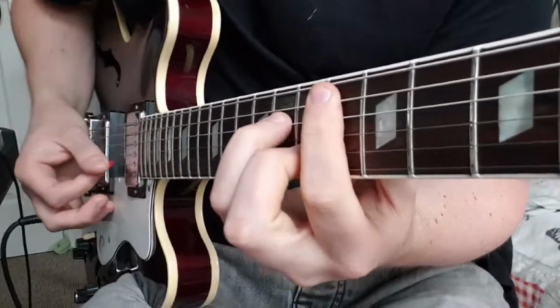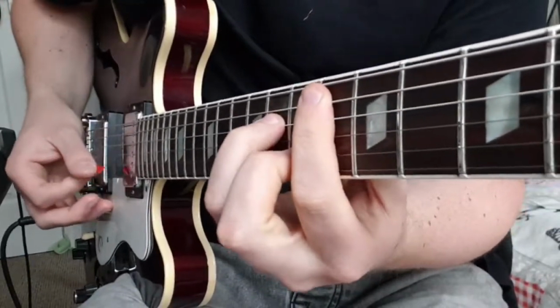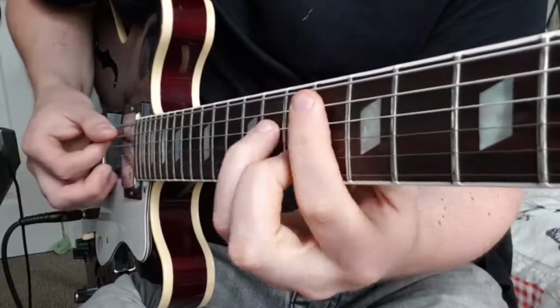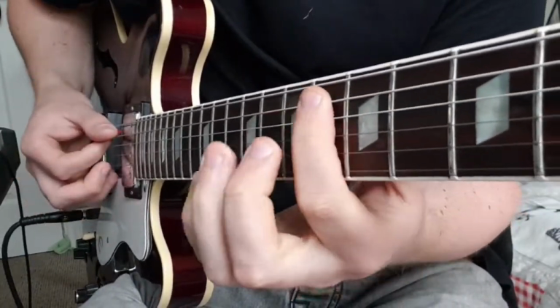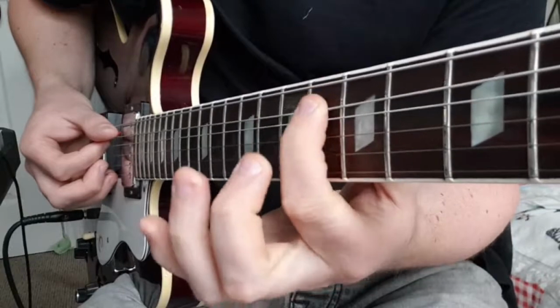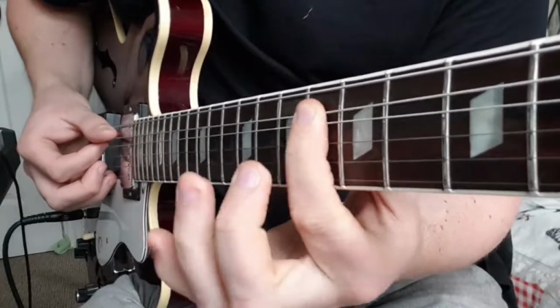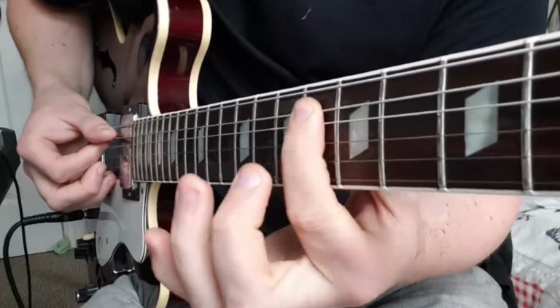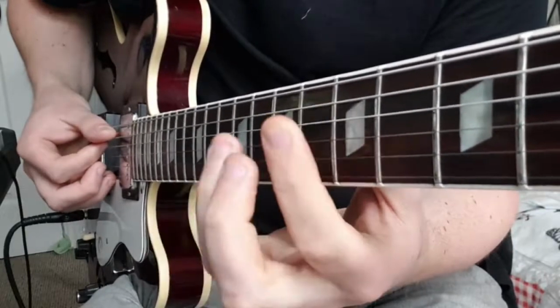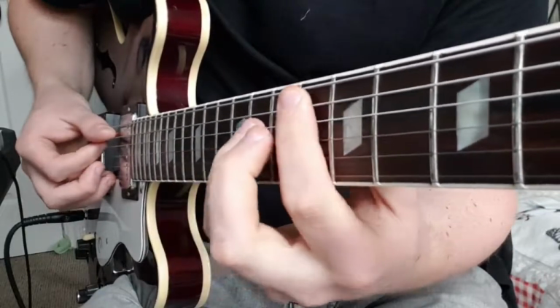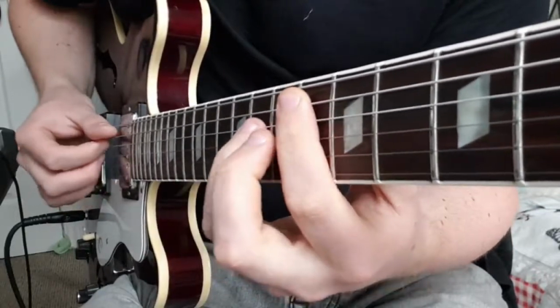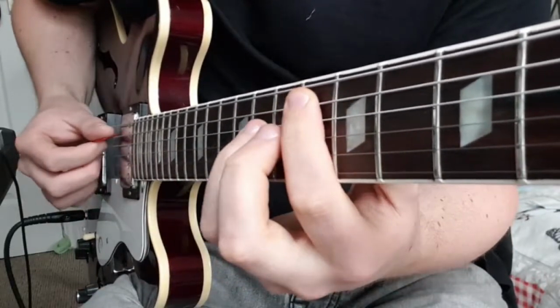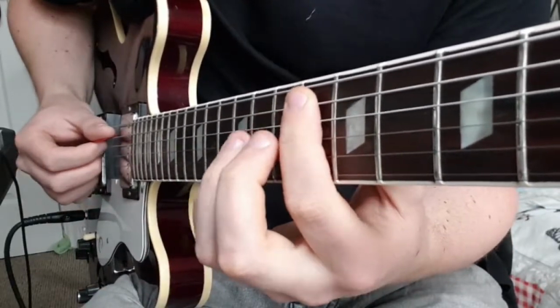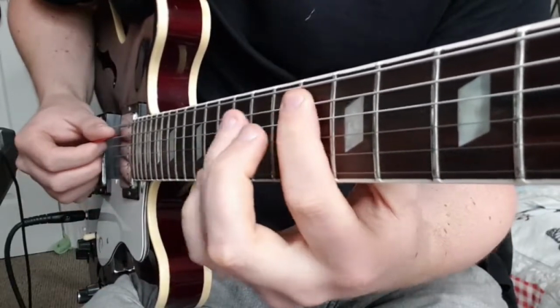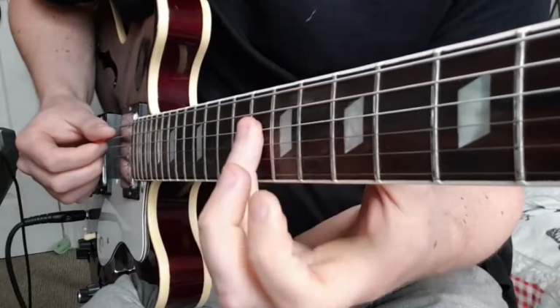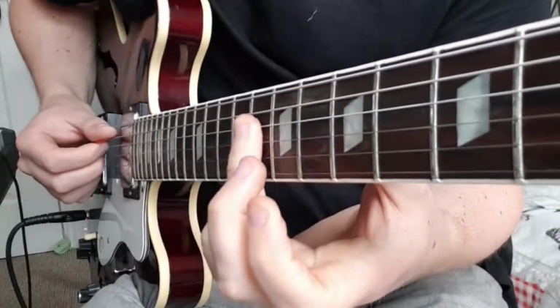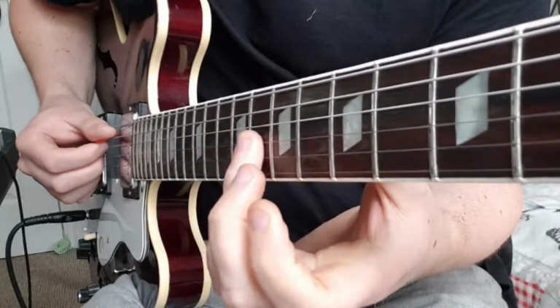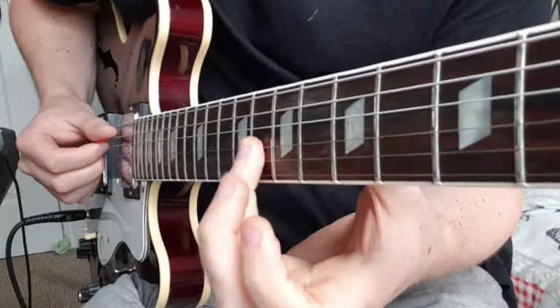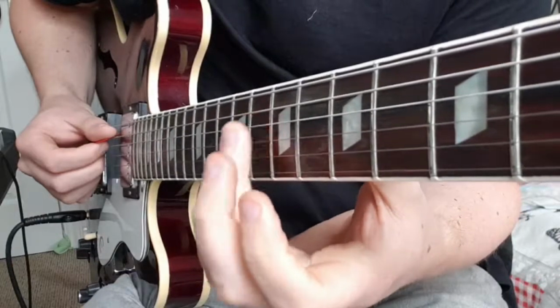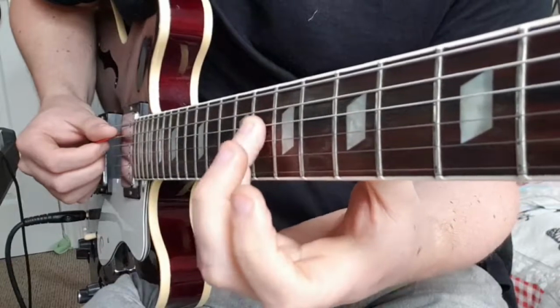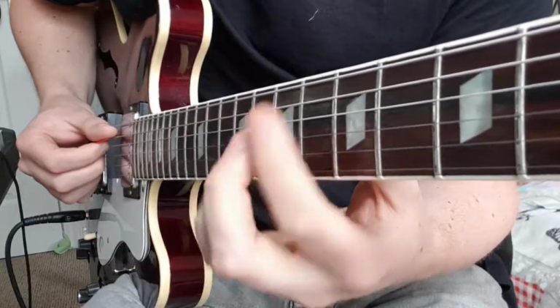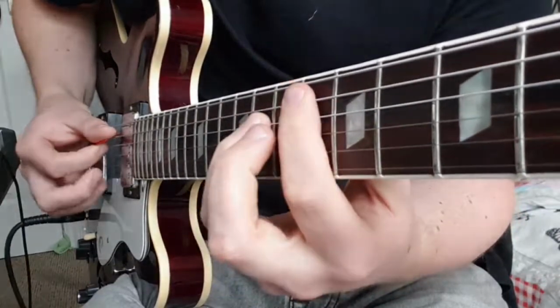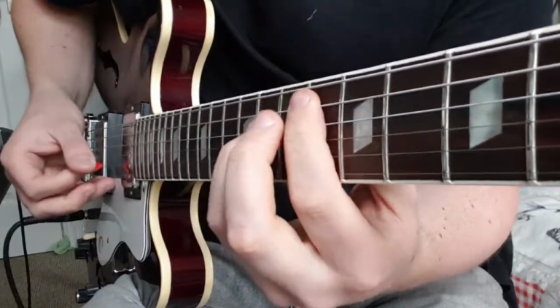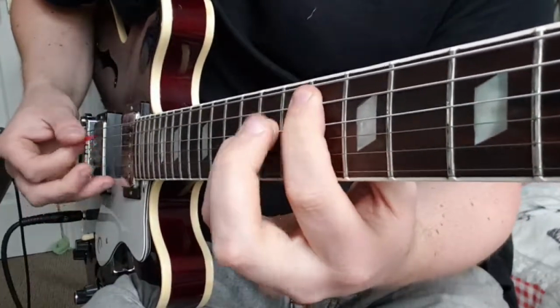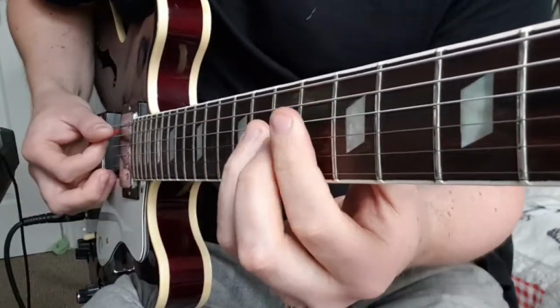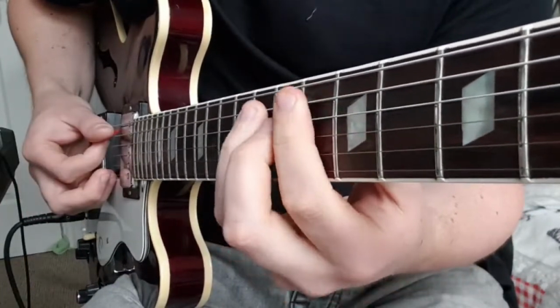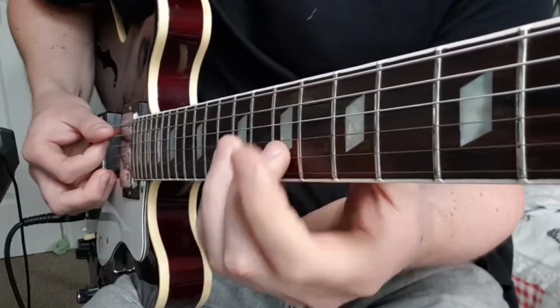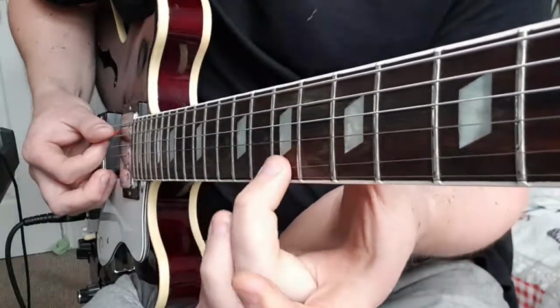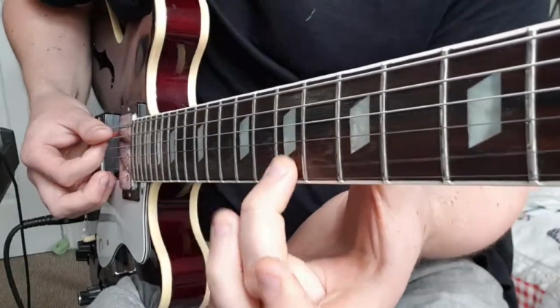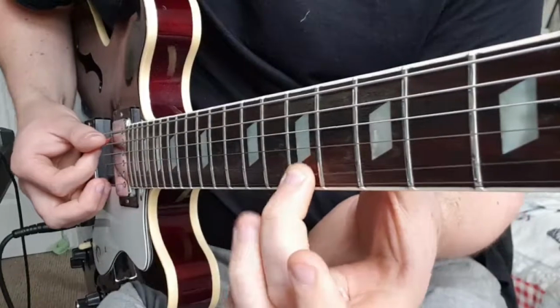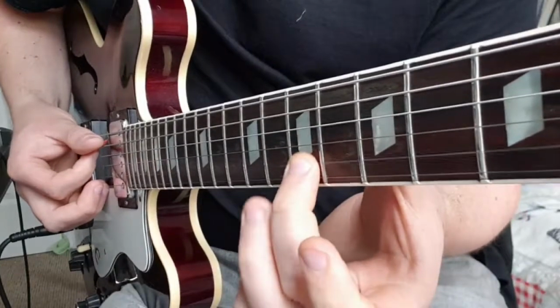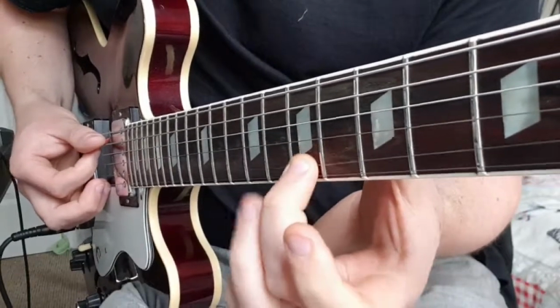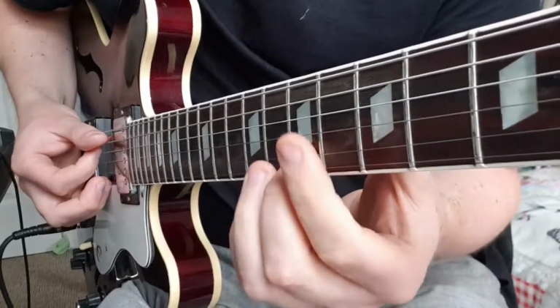Then we go to E flat minor — if you just want to play the power chord that's 6th fret A, 8th fret D, 8th fret G. But if you want to add the minor, you can fret the 9th fret on the B string.